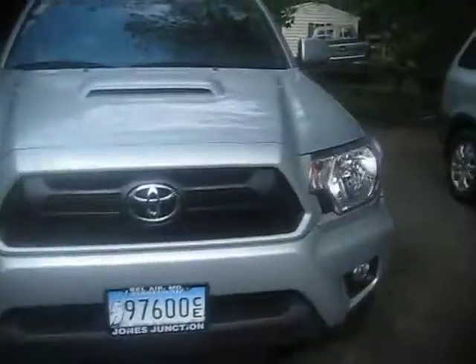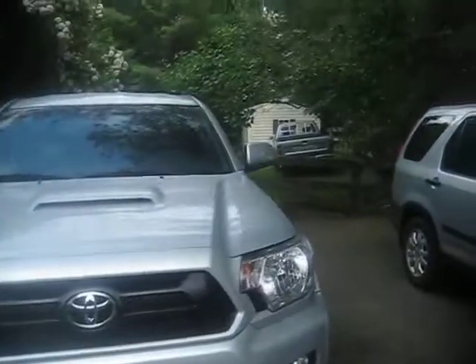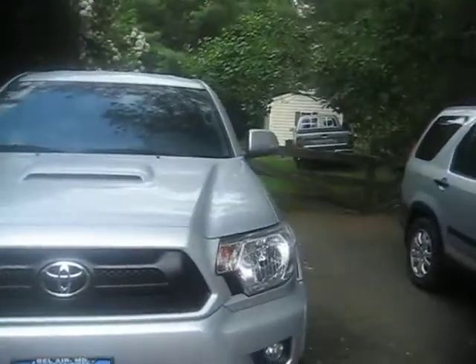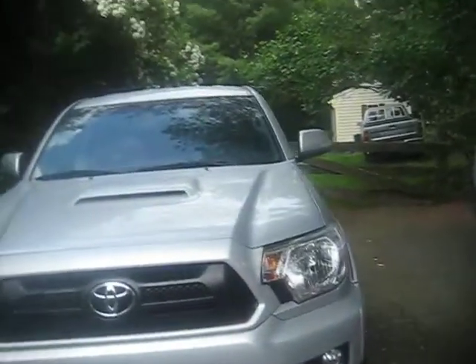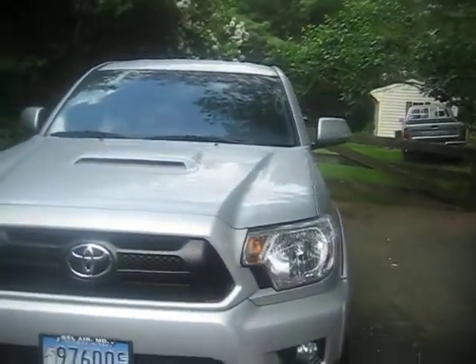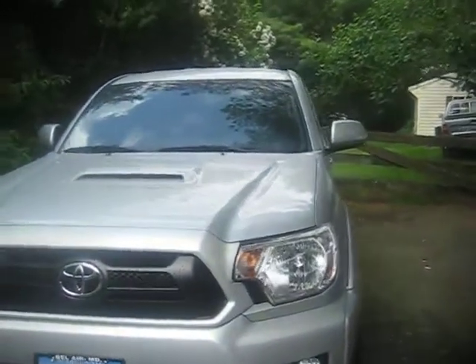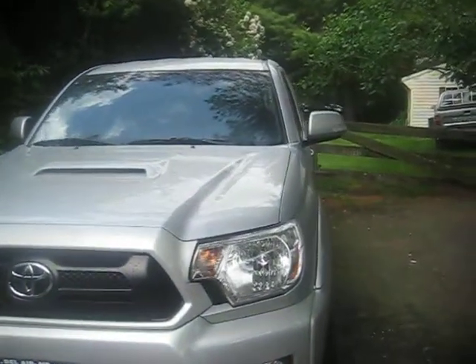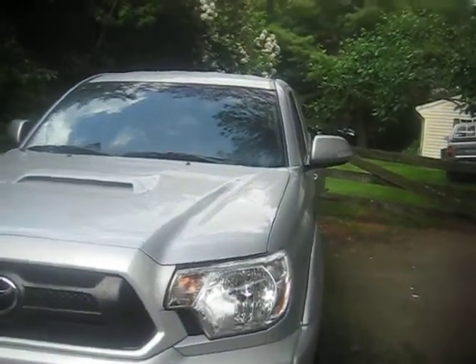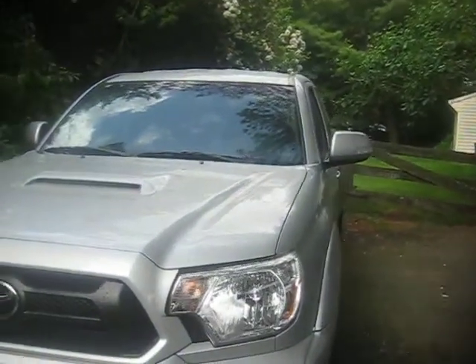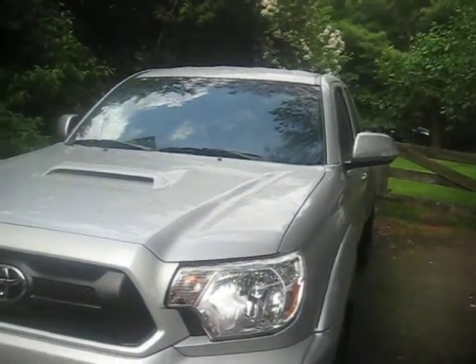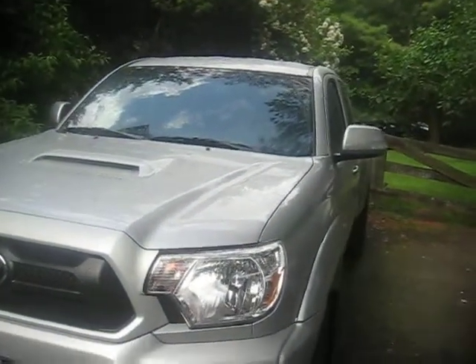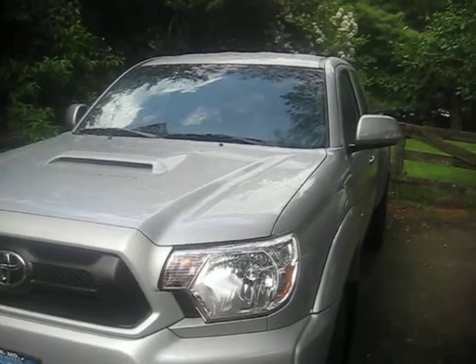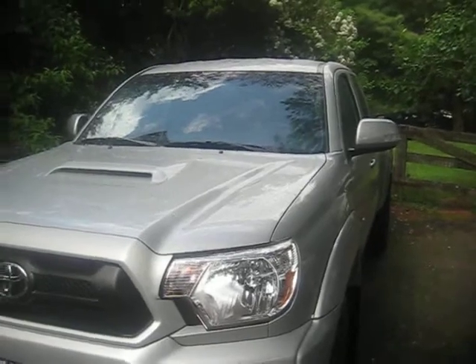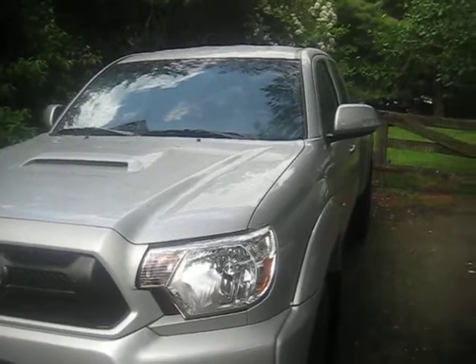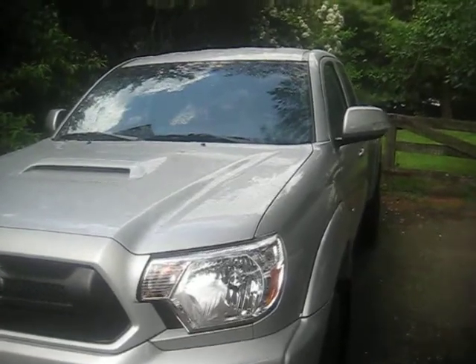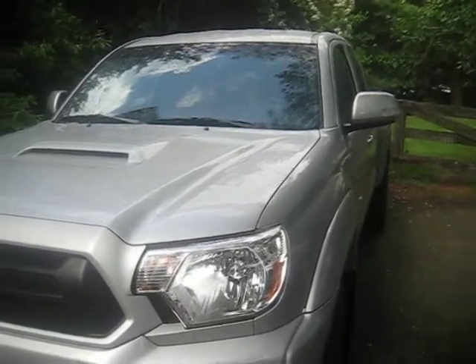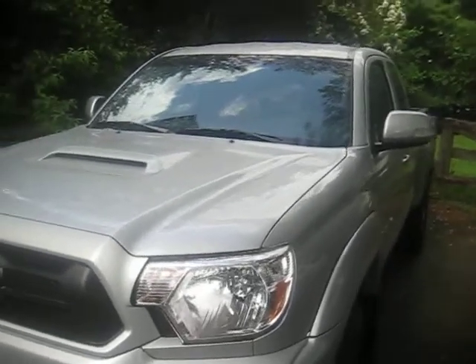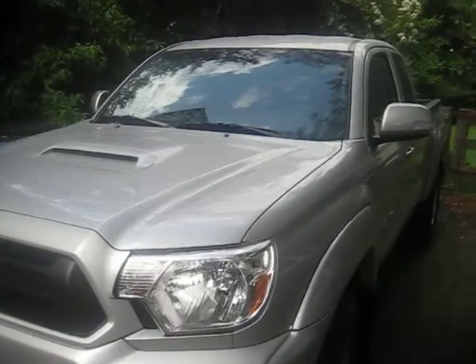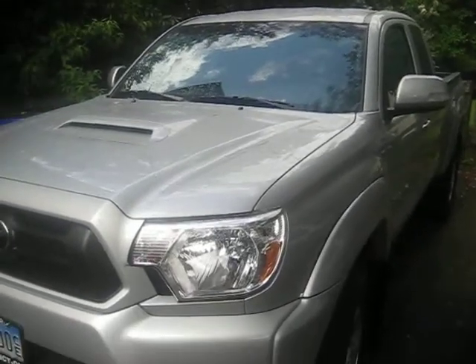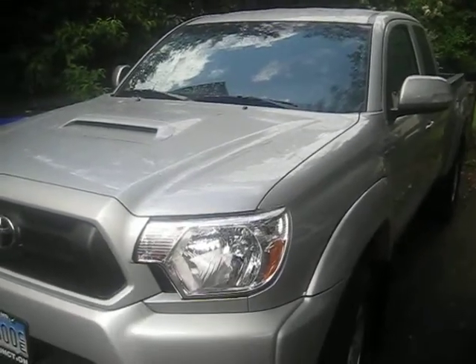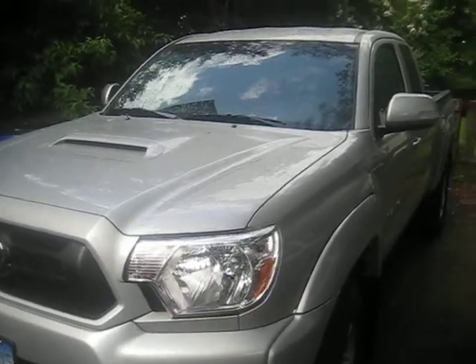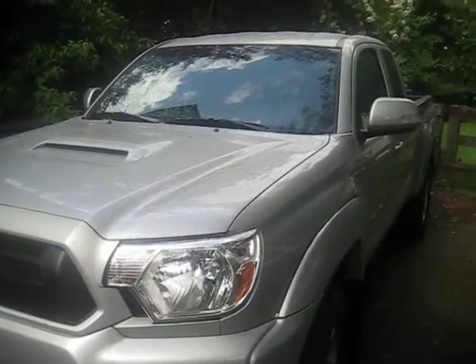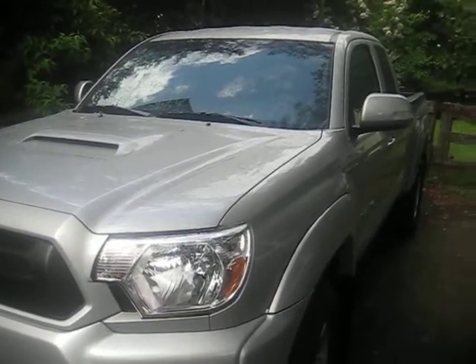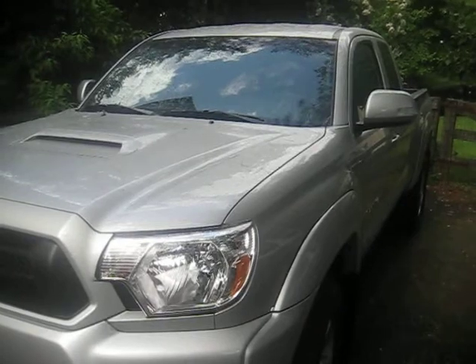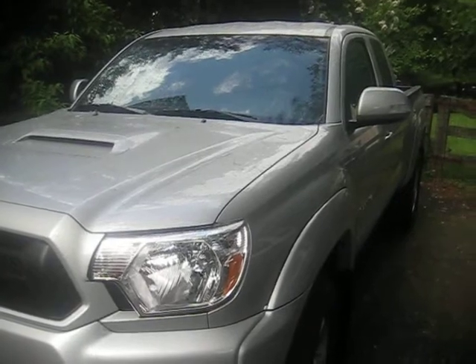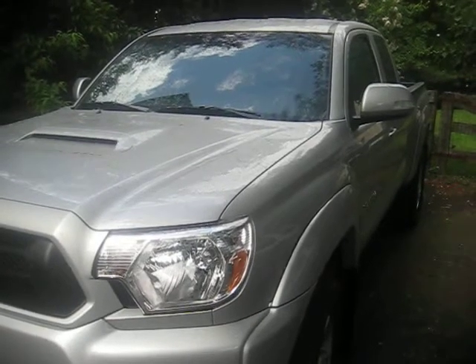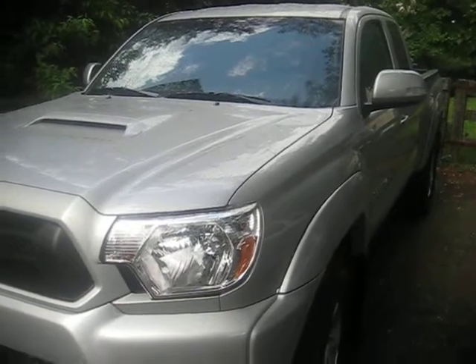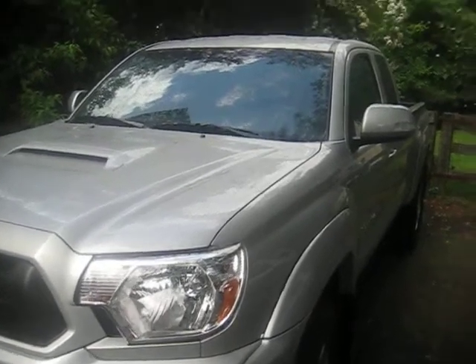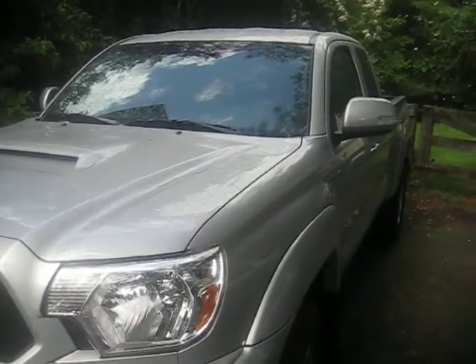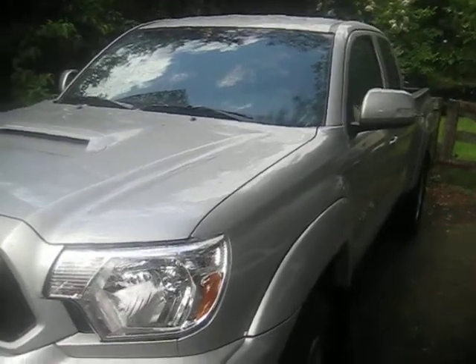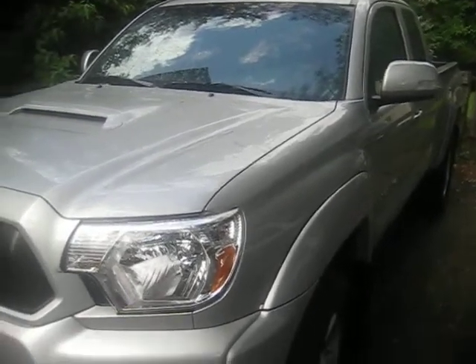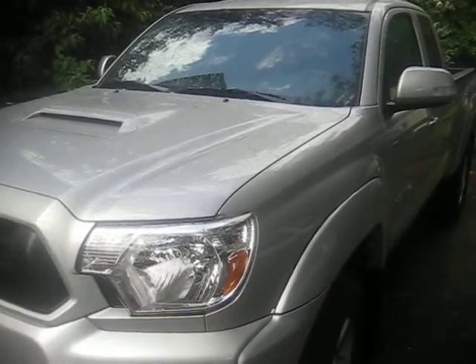Hey everyone, as you can see it just rained here, but I want to show you my dad's new pickup truck. It's a Toyota Tacoma 2013 model year, of course.